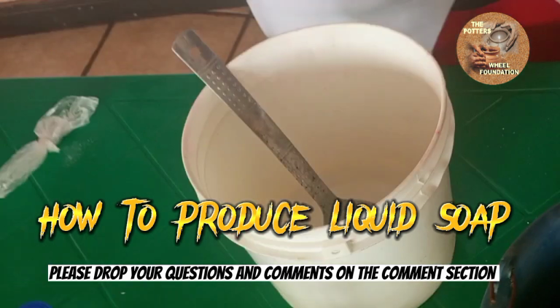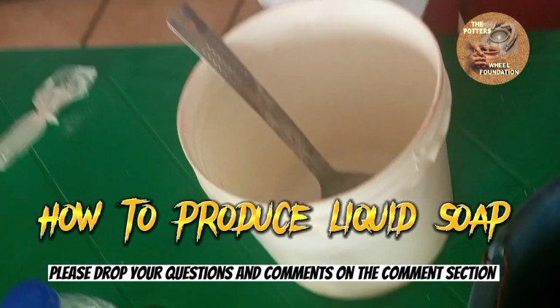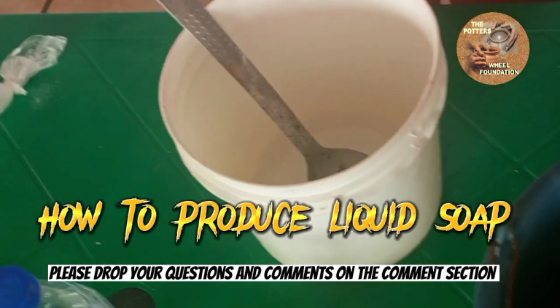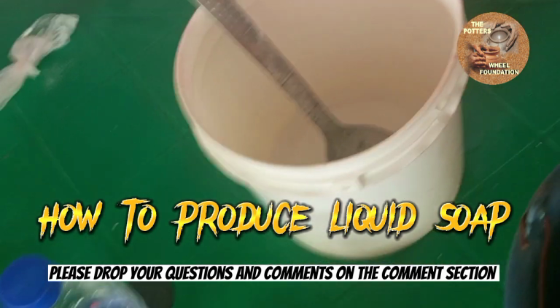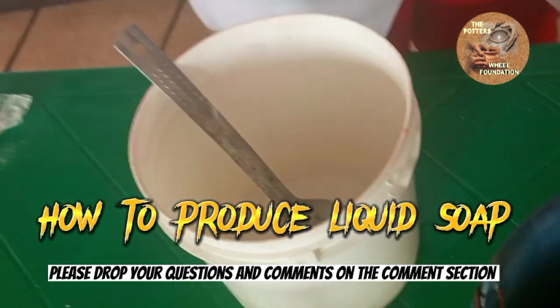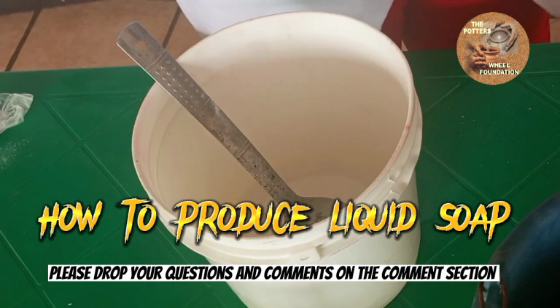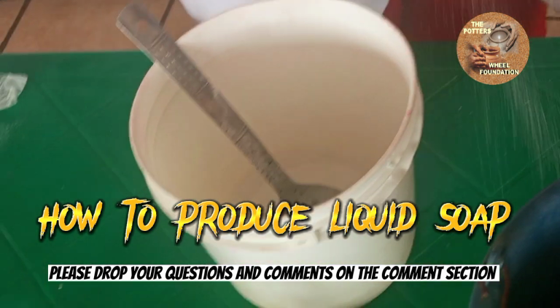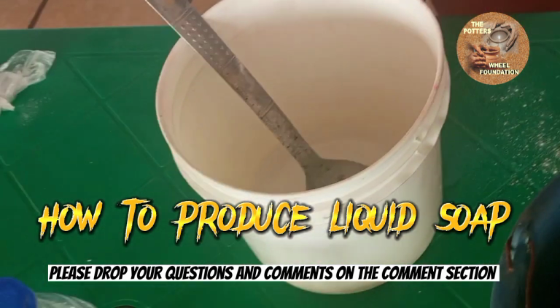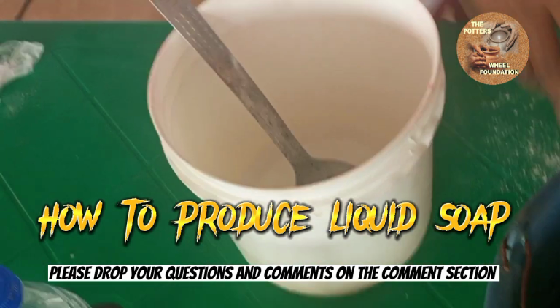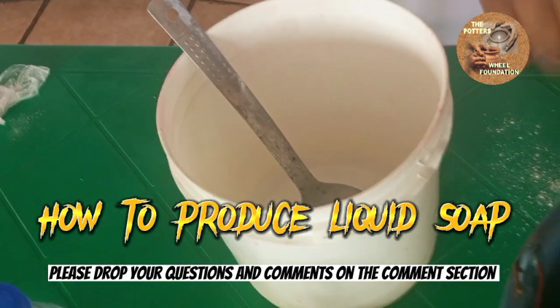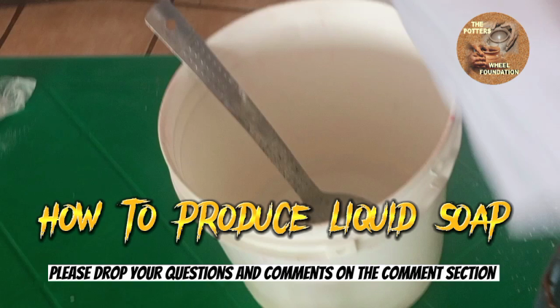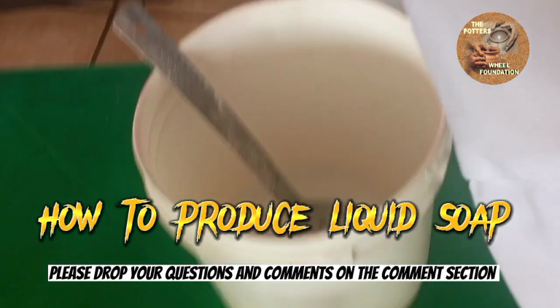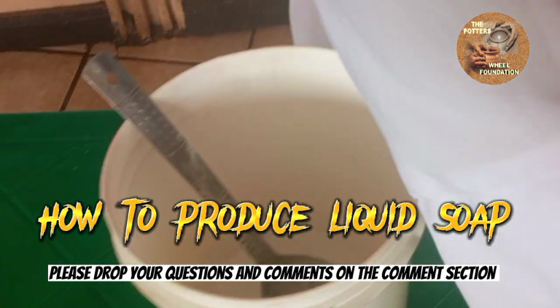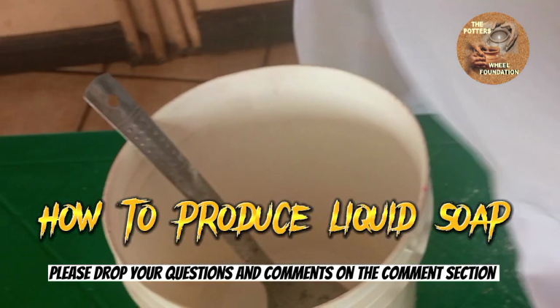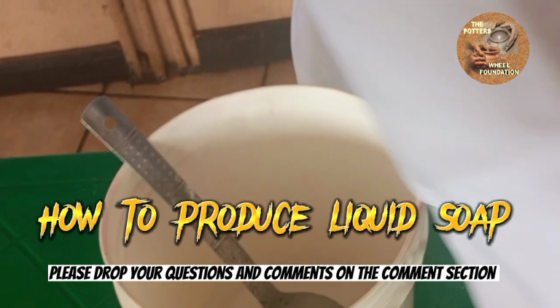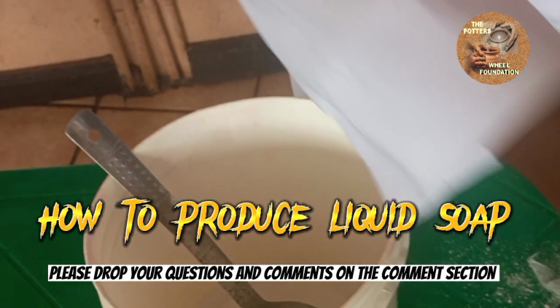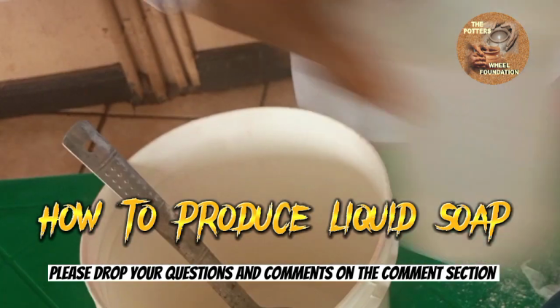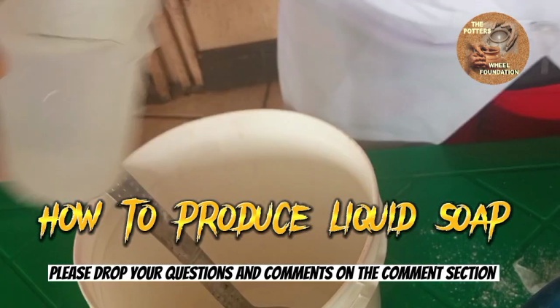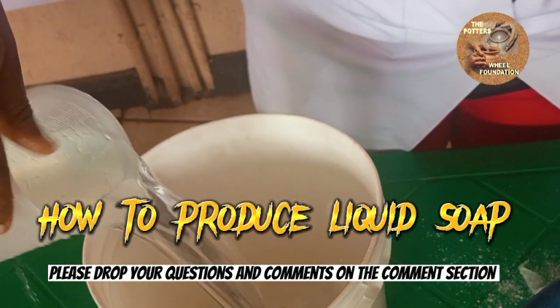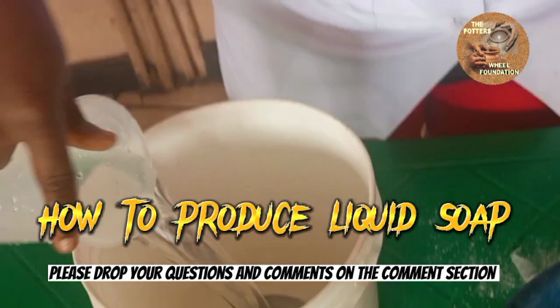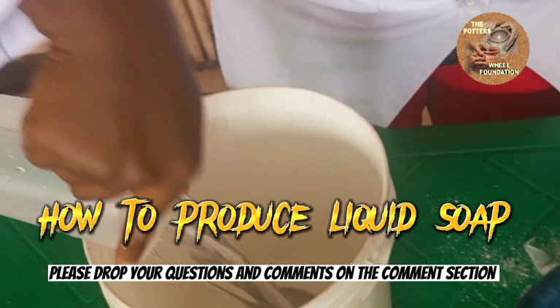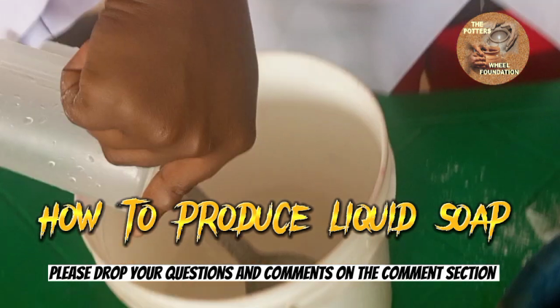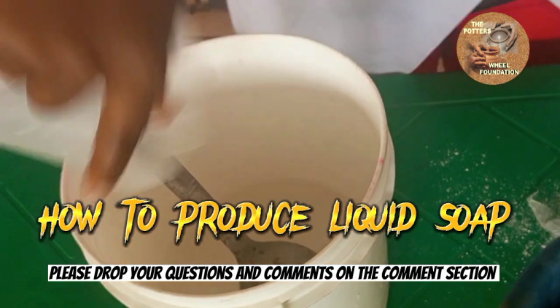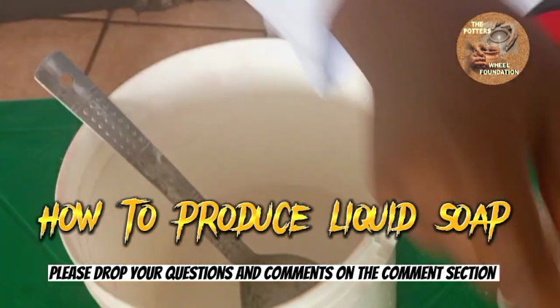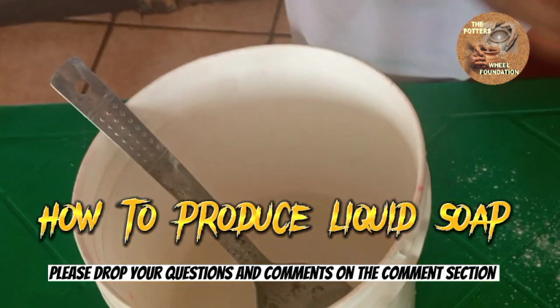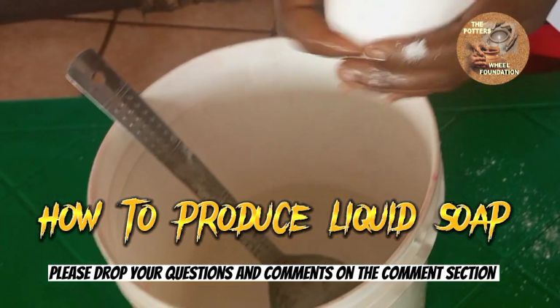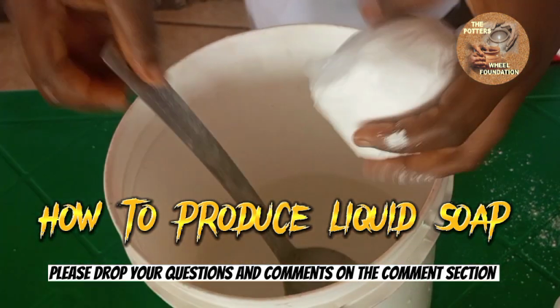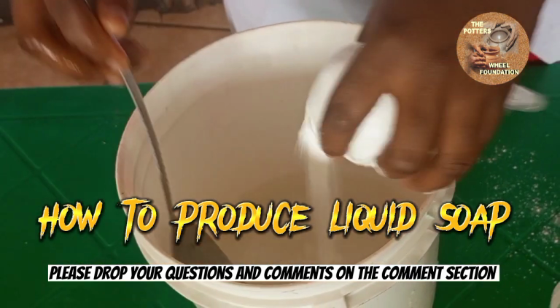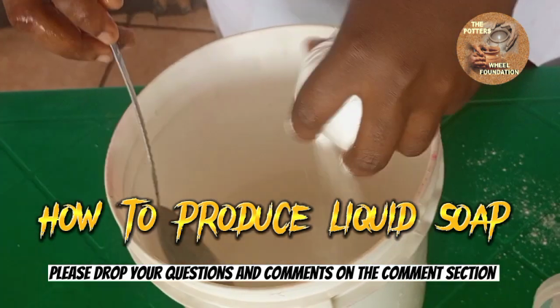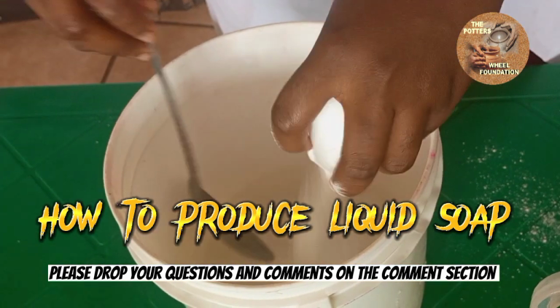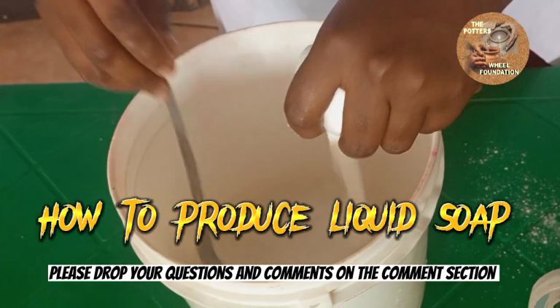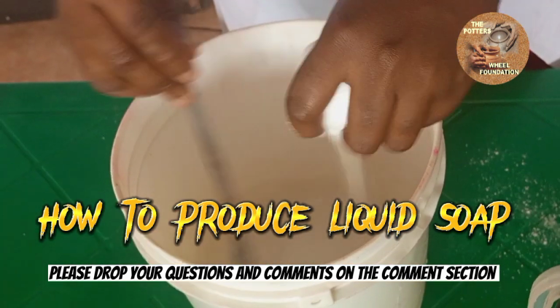So now we are going to dissolve our light ash. Just measure out the water first, then add the light ash.